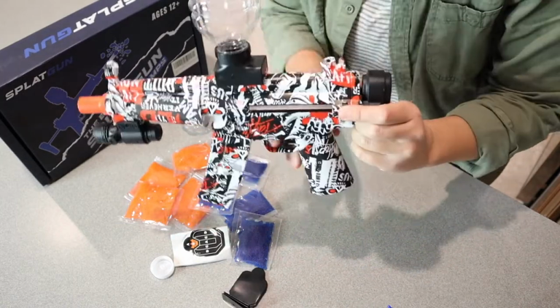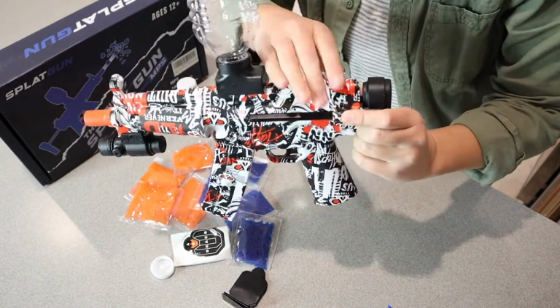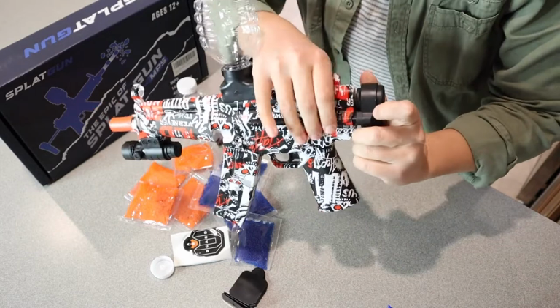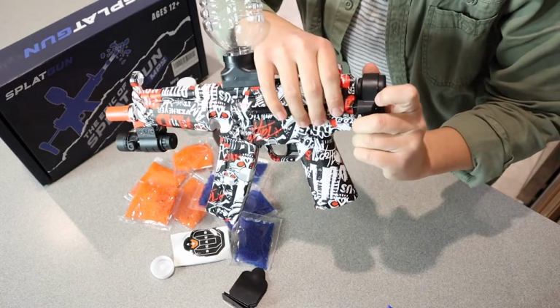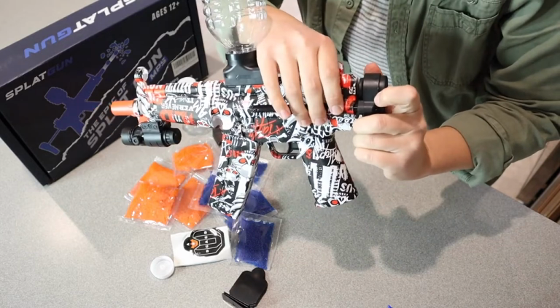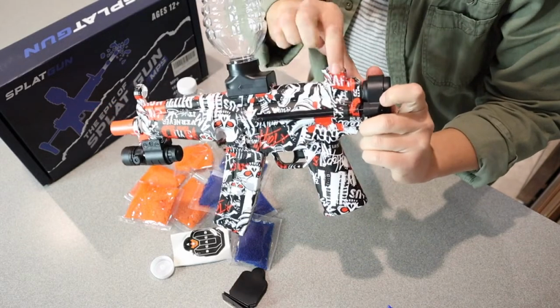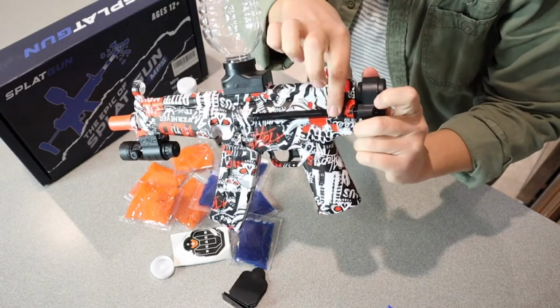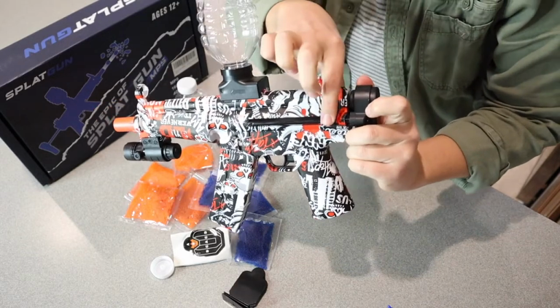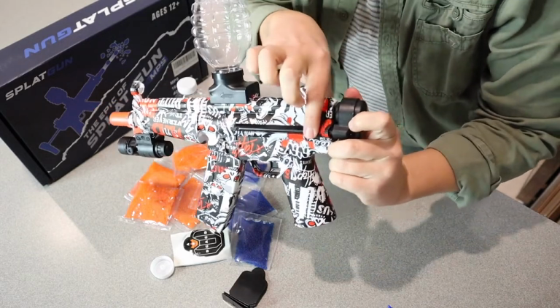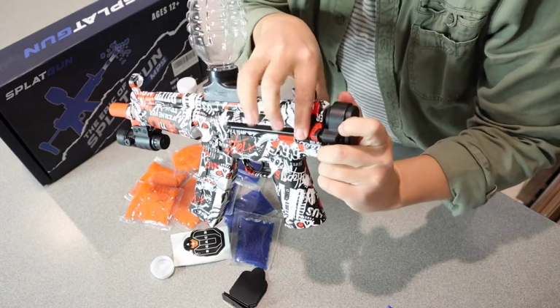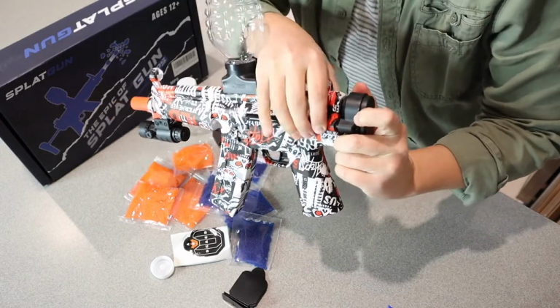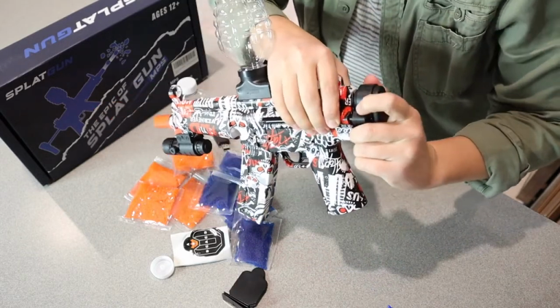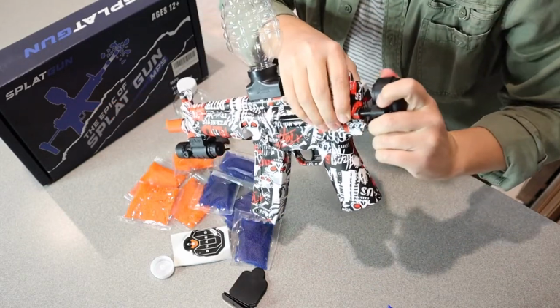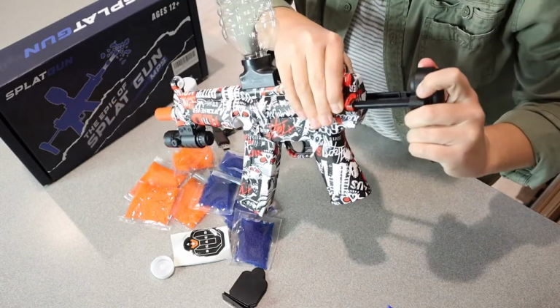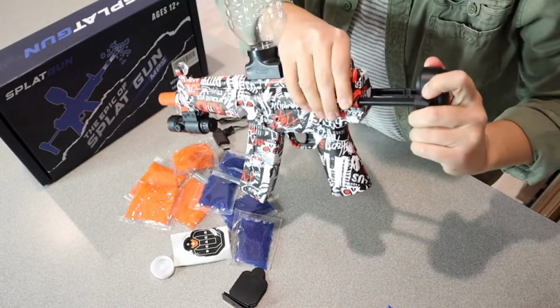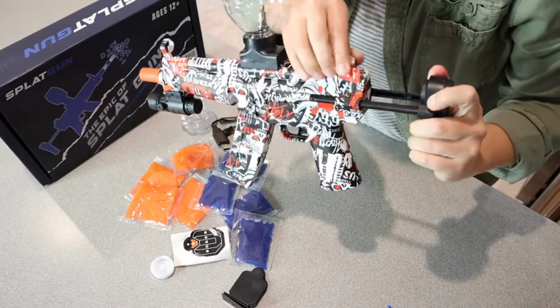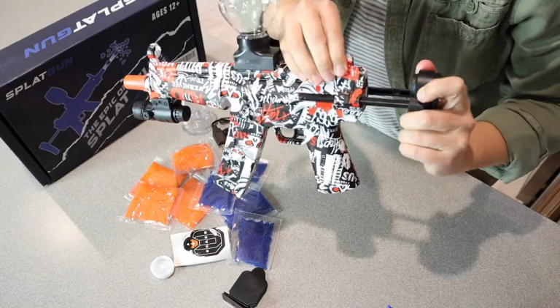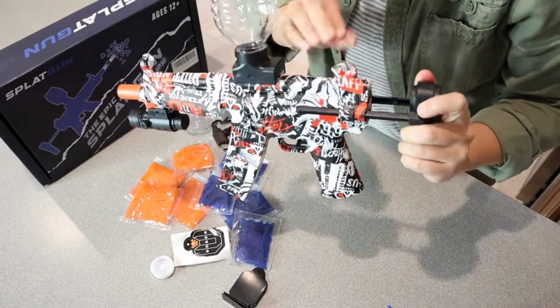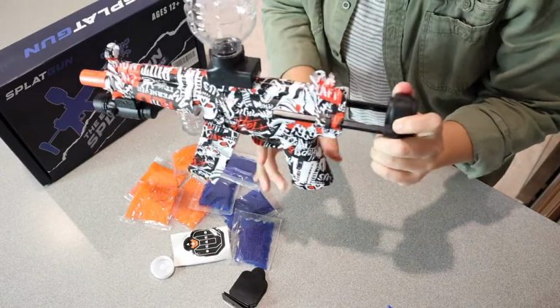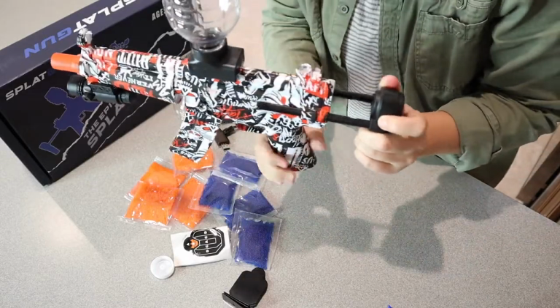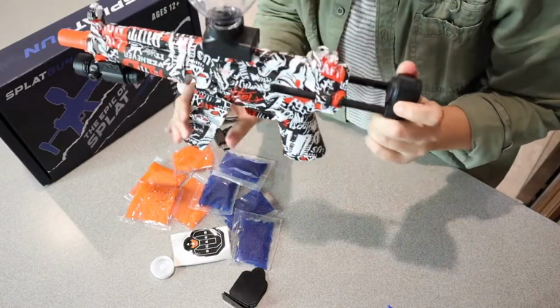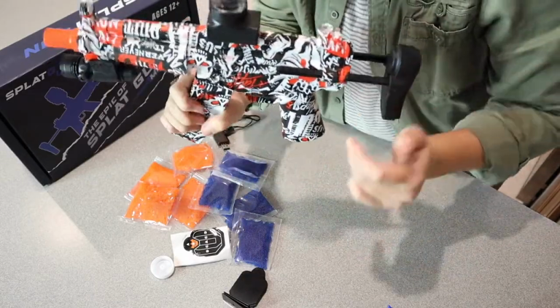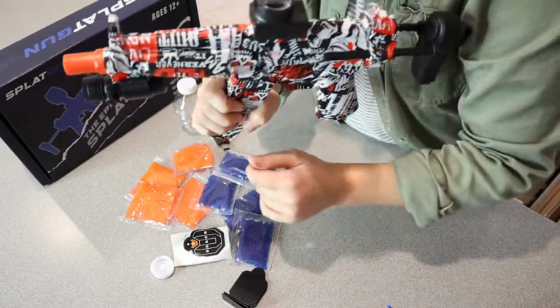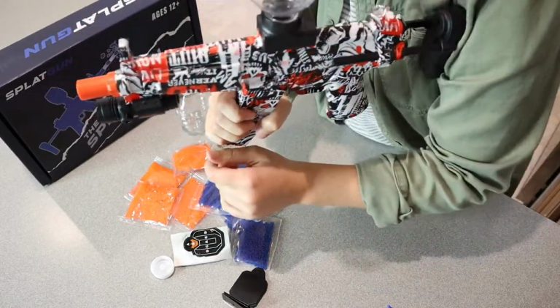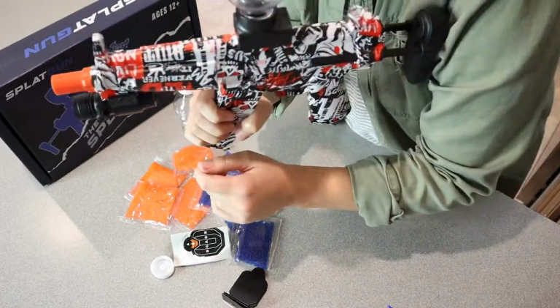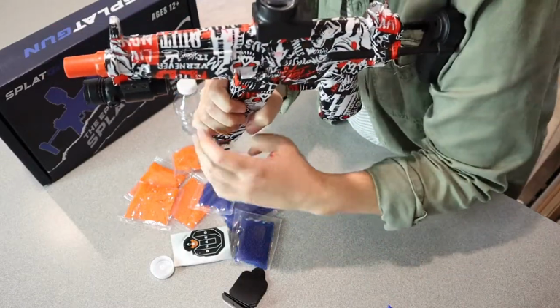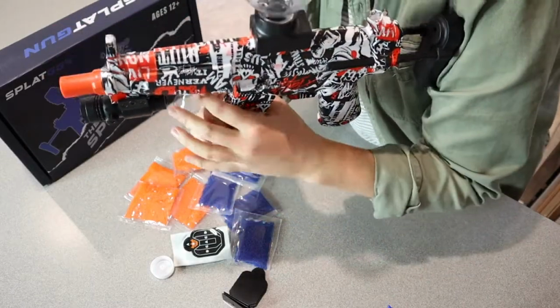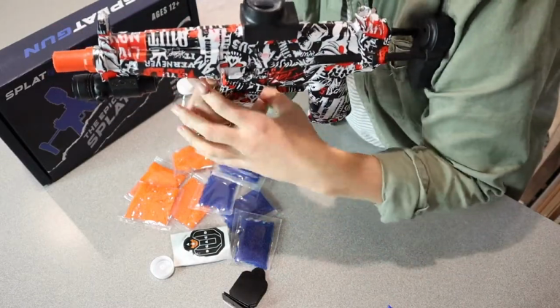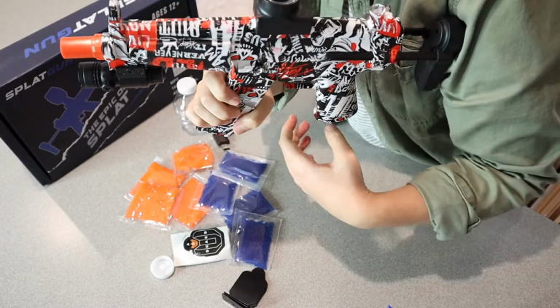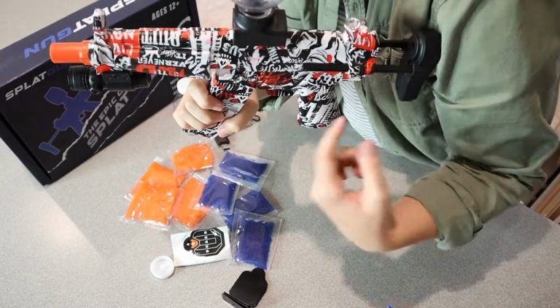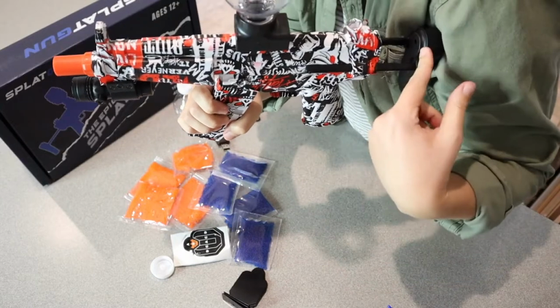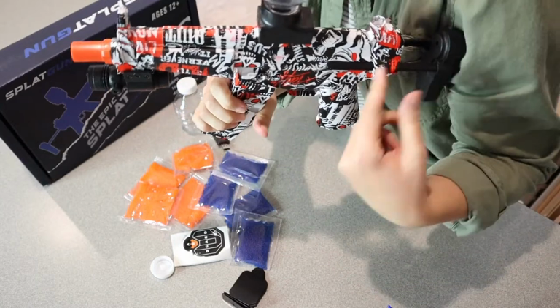Like I showed earlier, there is this little shoulder strap. You can pinch these two pieces on either side and make it larger or smaller just depending on how big or small you are, if you do want to hold it like that against your shoulder.